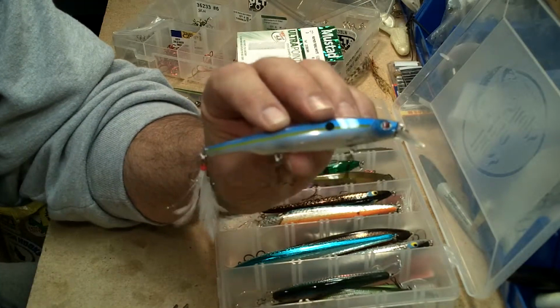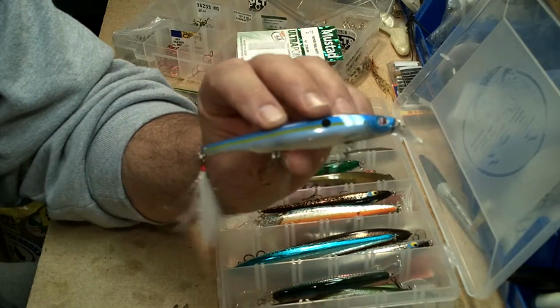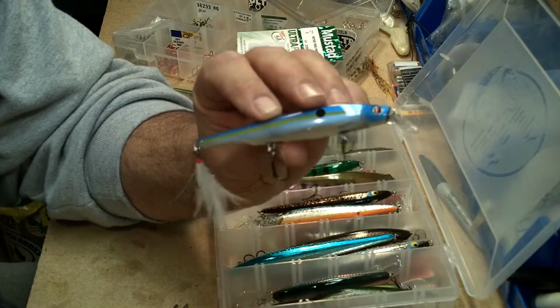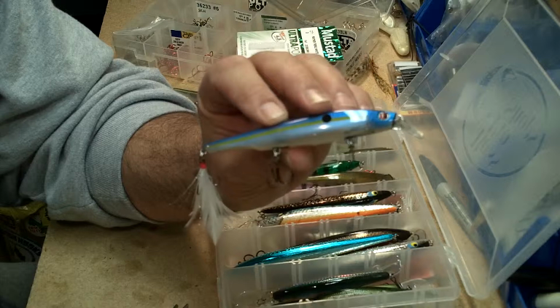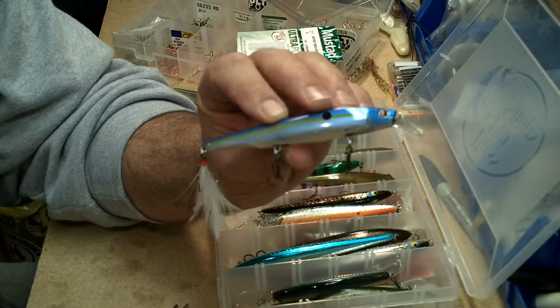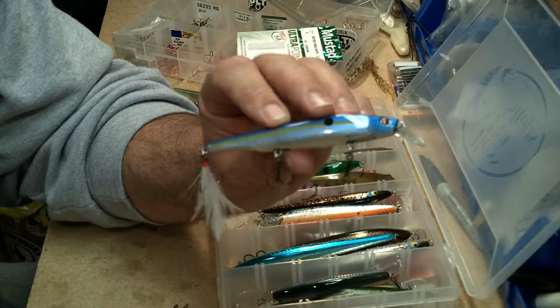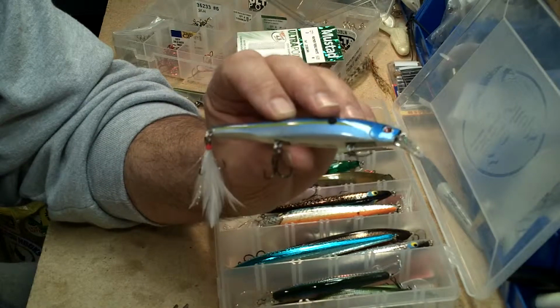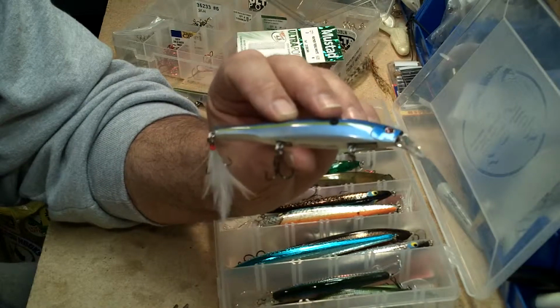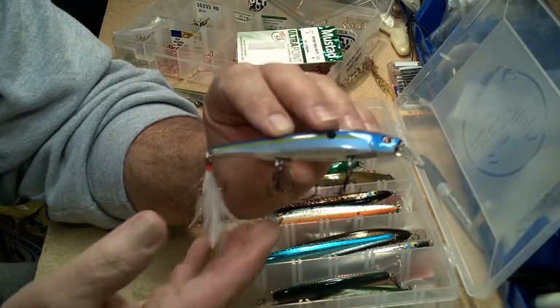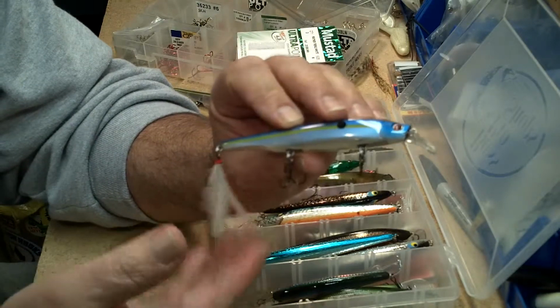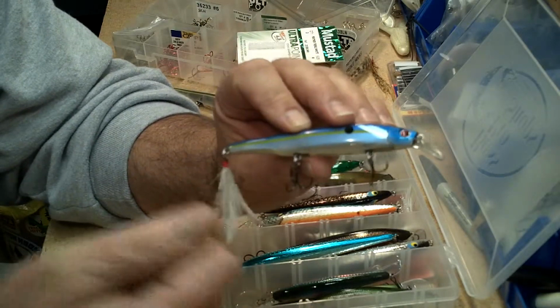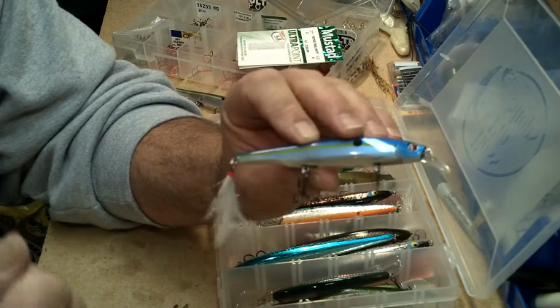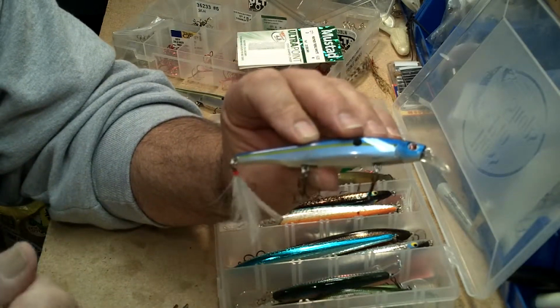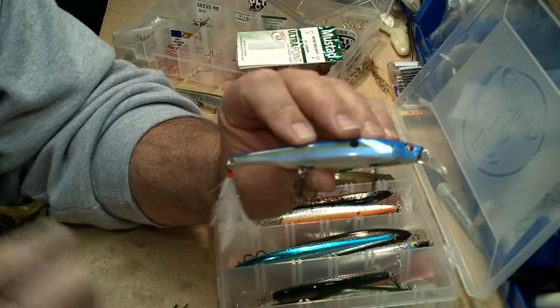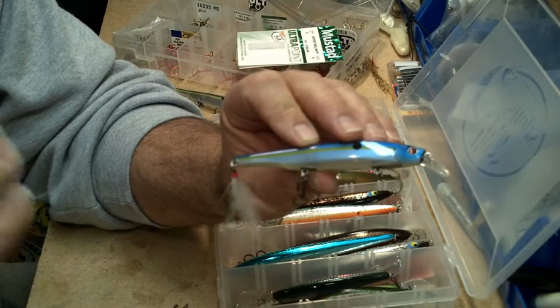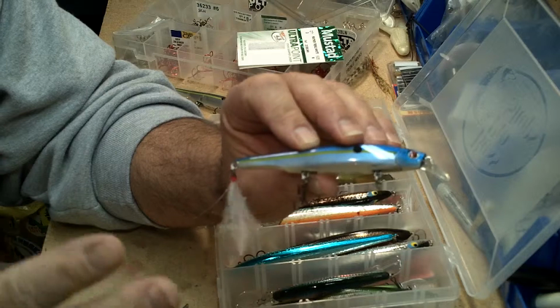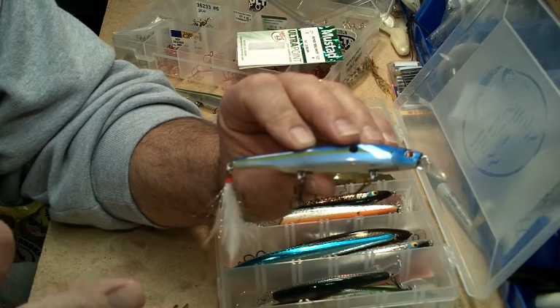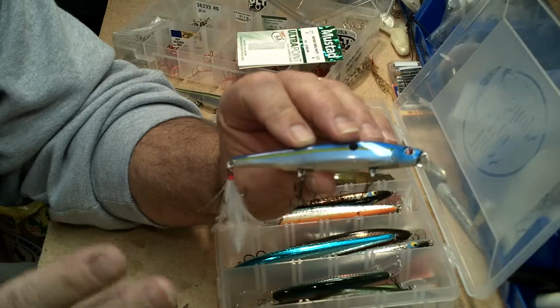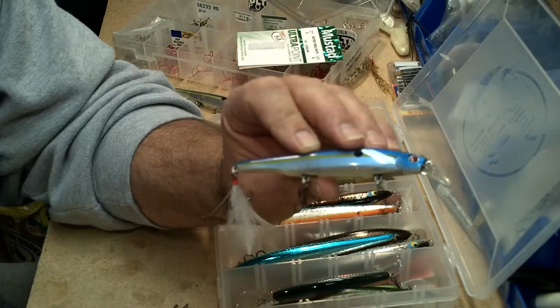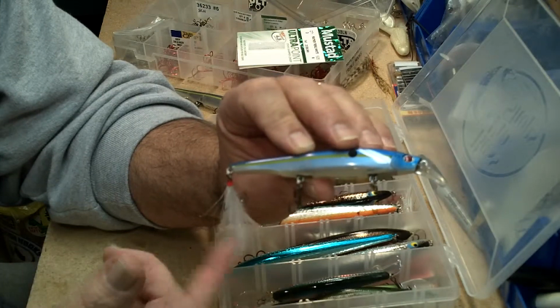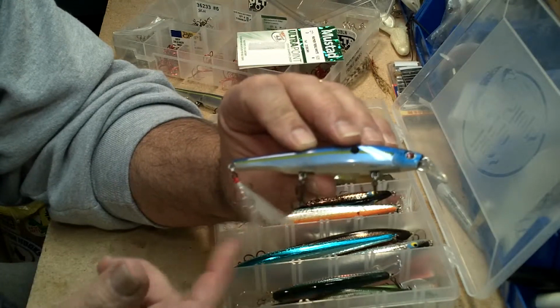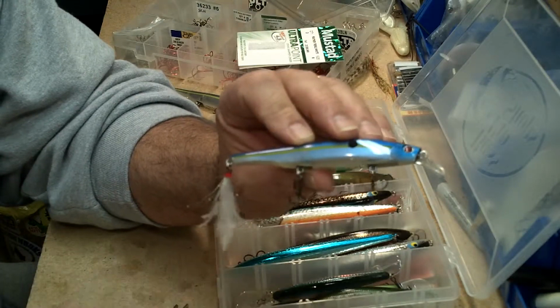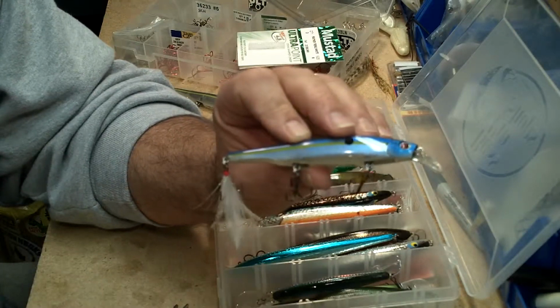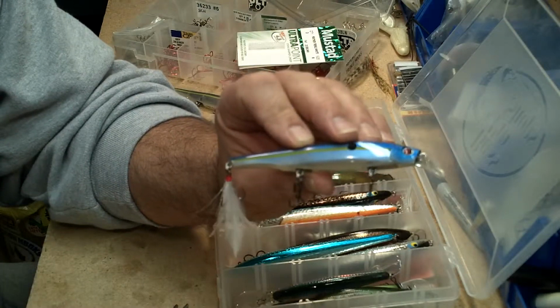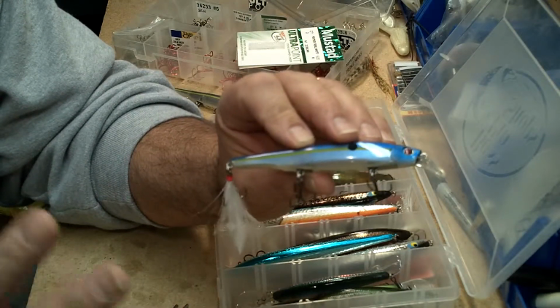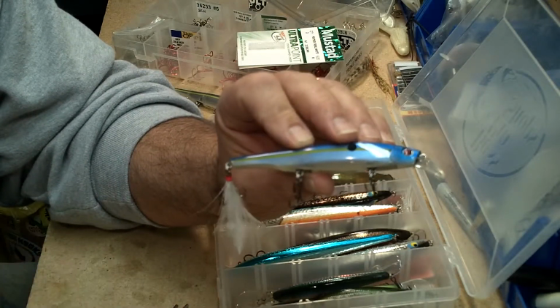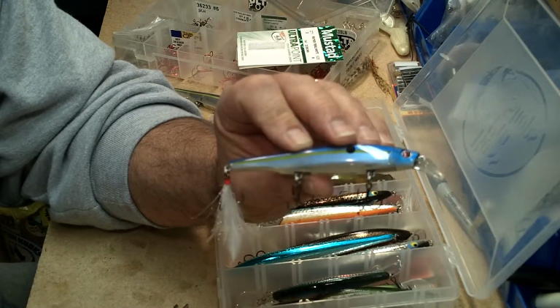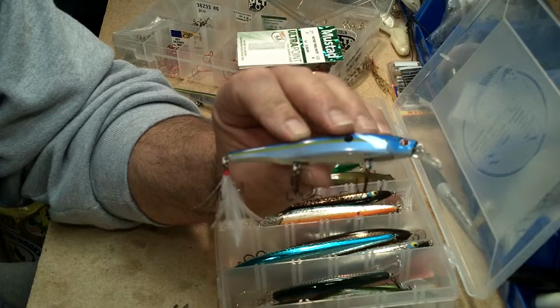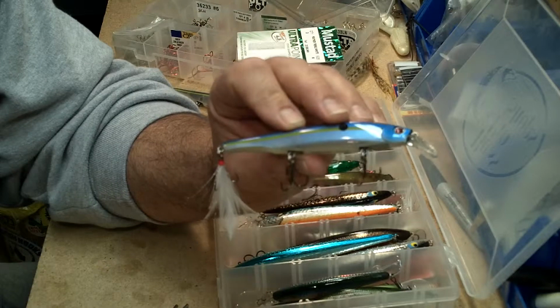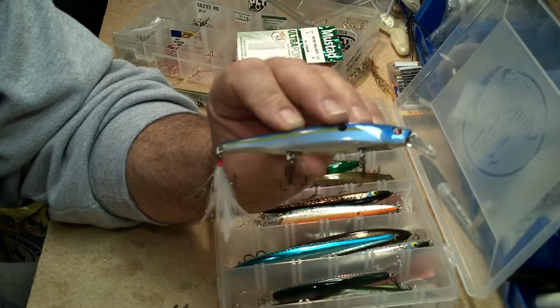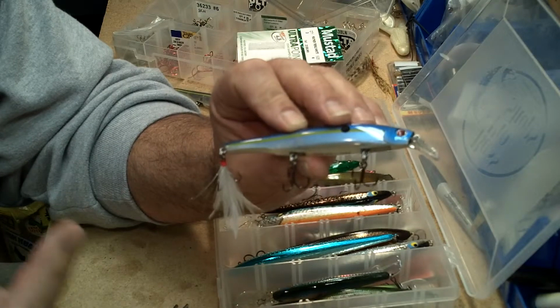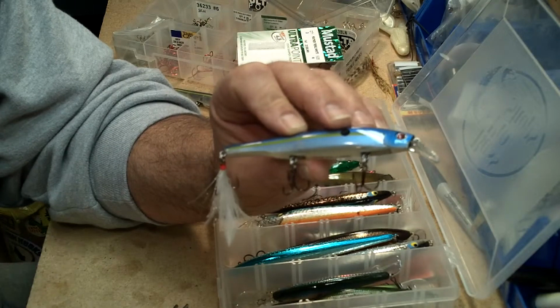And you've got a deadly jerkbait for smallmouth and largemouth in the spring. When you jerk that lure and it goes to a stop and just hovers there, the feathers on that treble hook will just quiver in the water and it drives the fish crazy. That's a great tip.